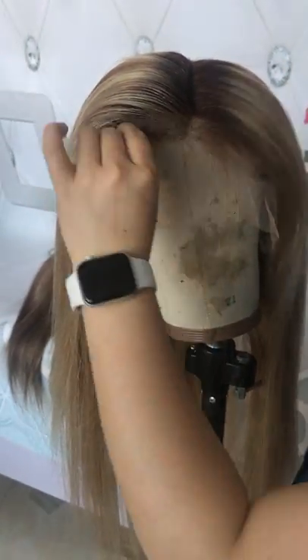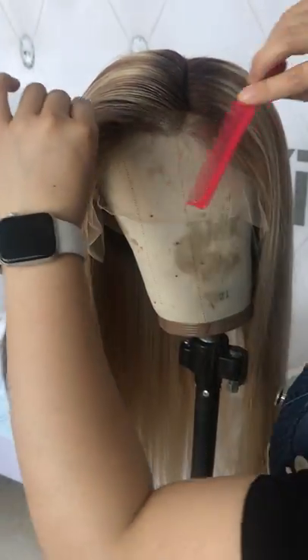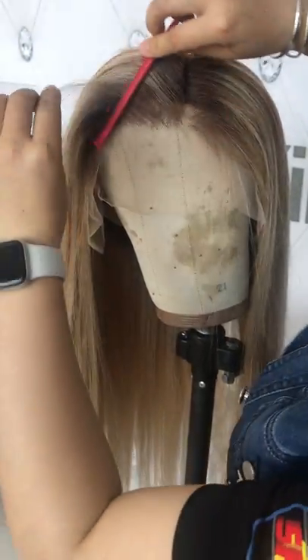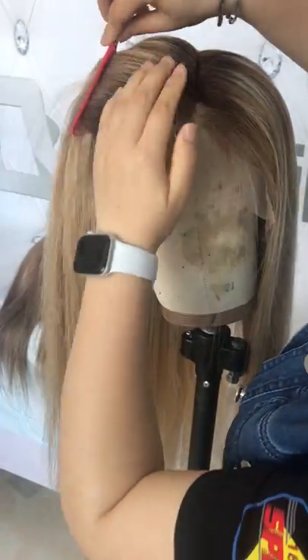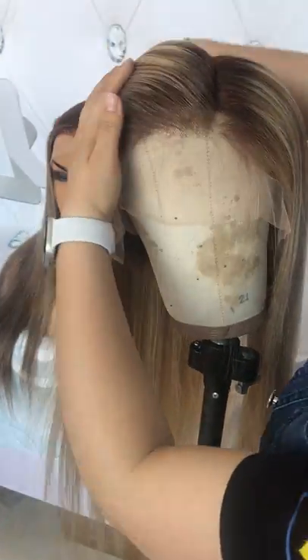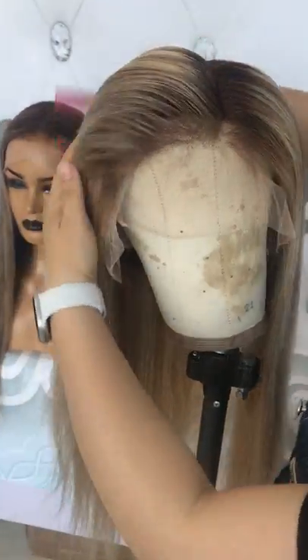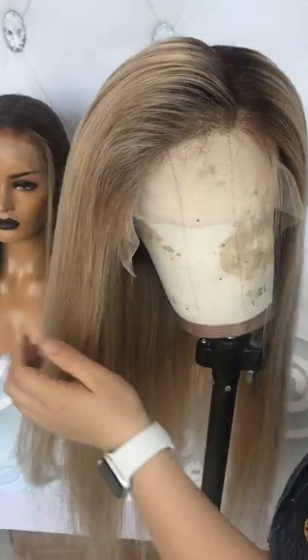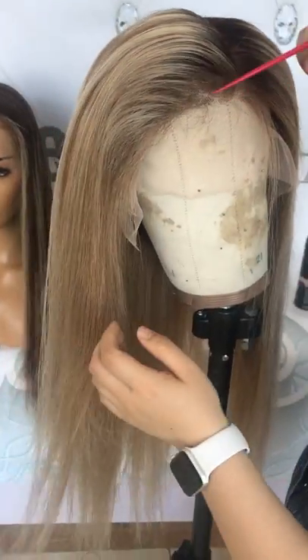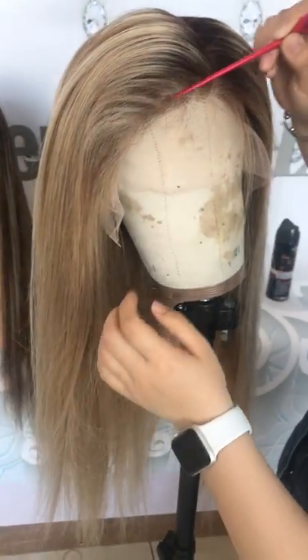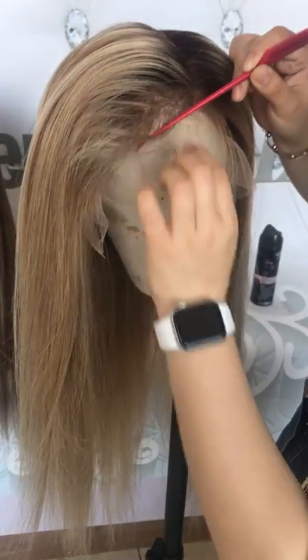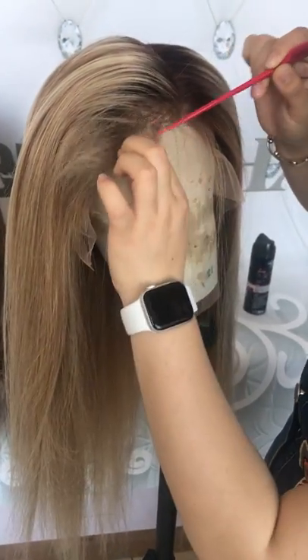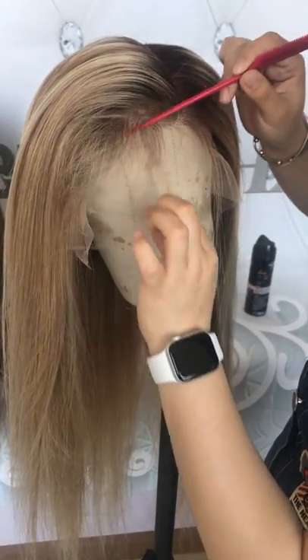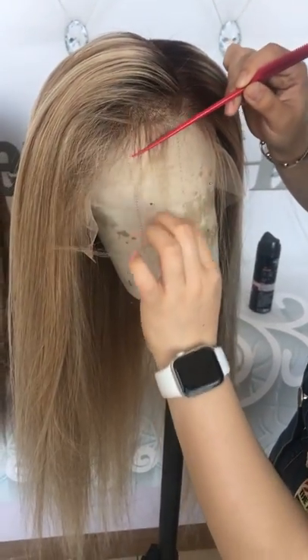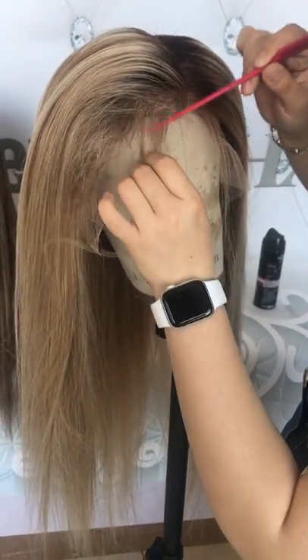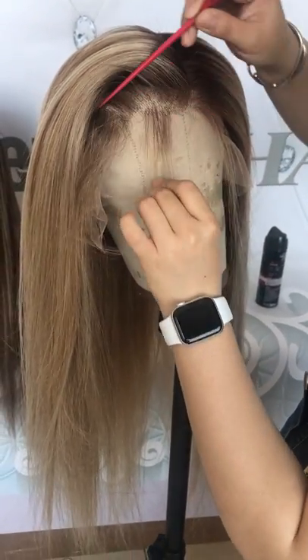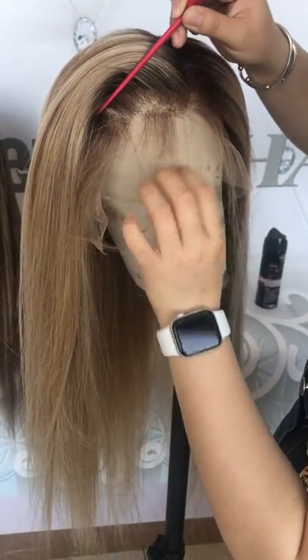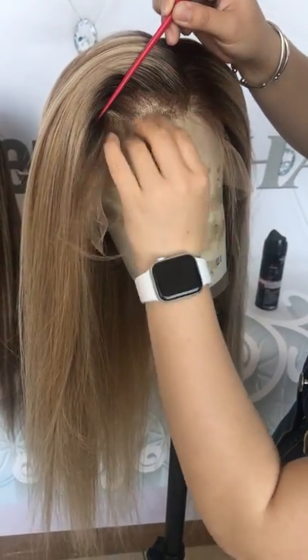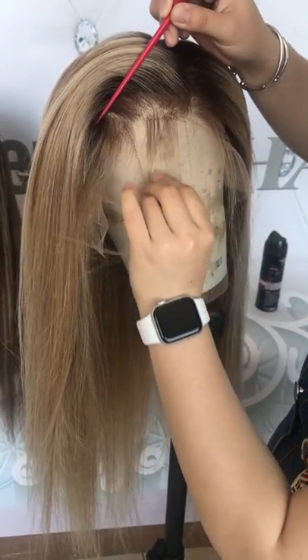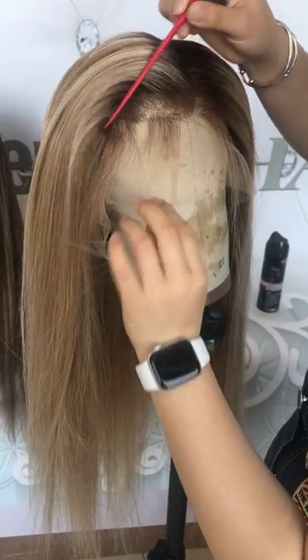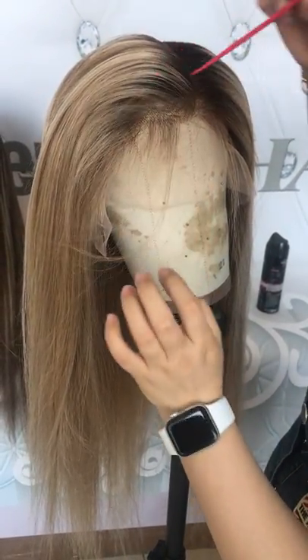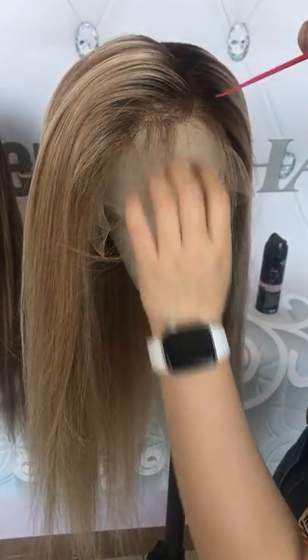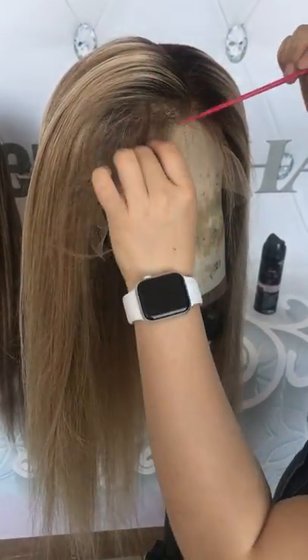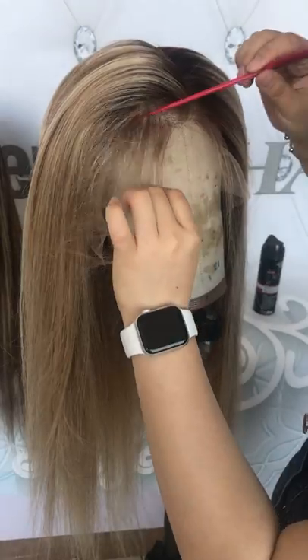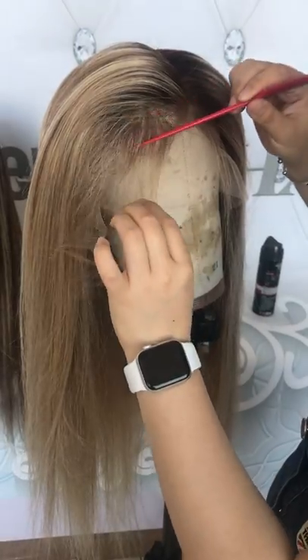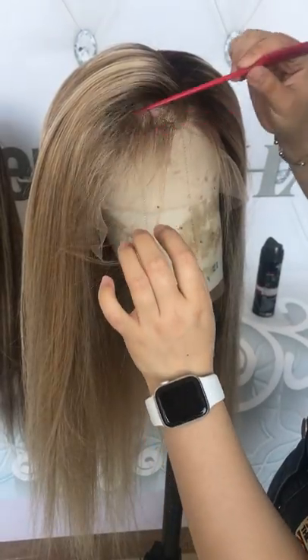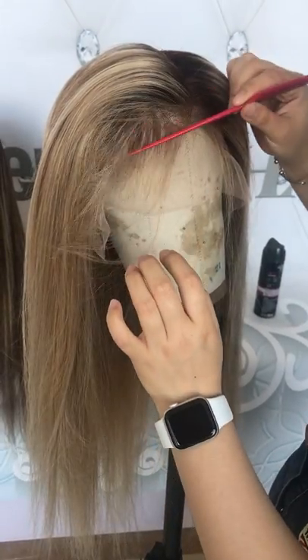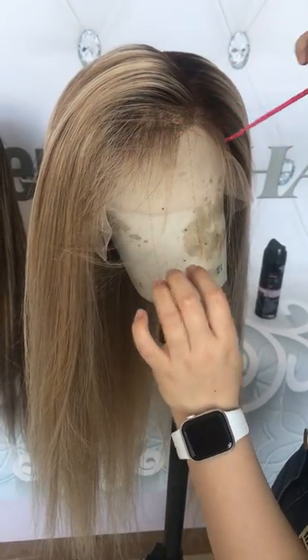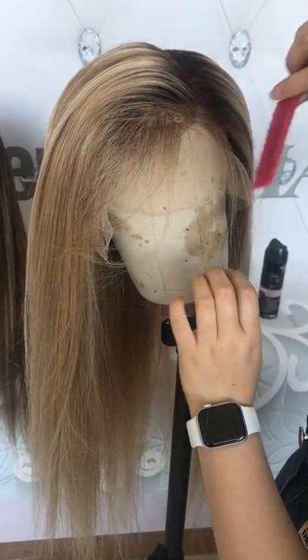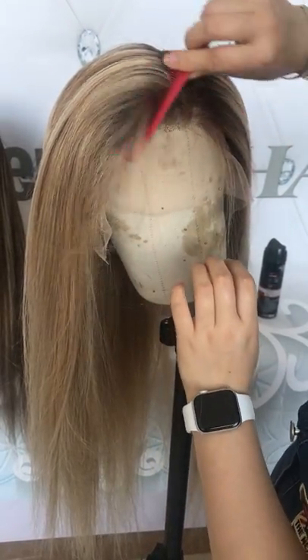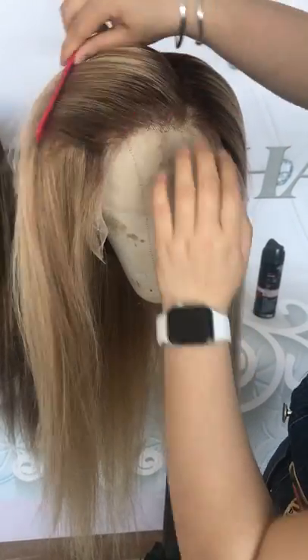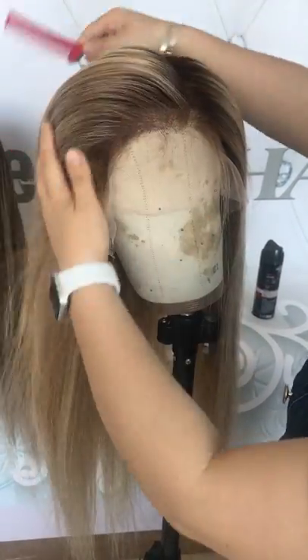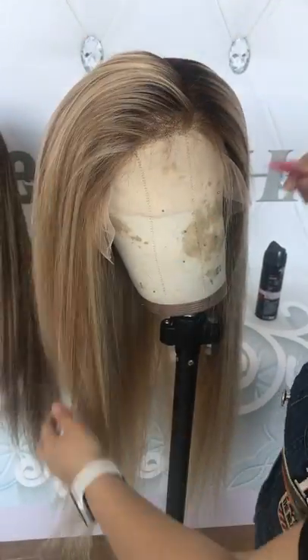You can put the baby hairs back or down, any way you want. You can use some hair spray to gel them down or gel them up.